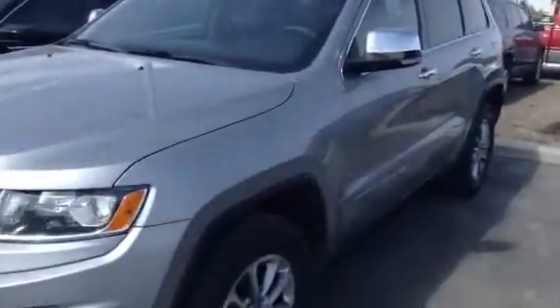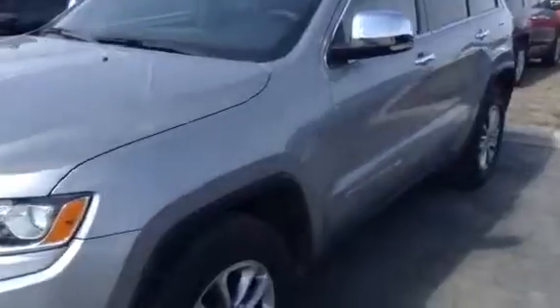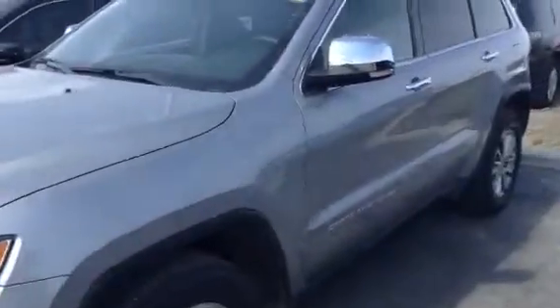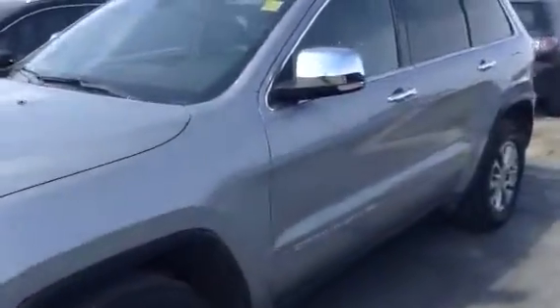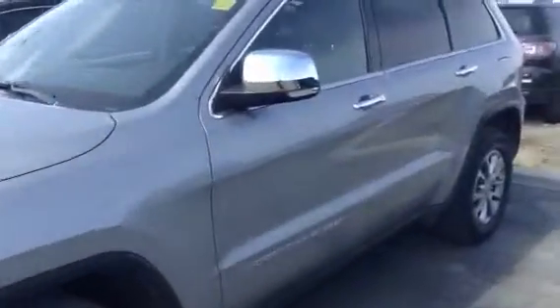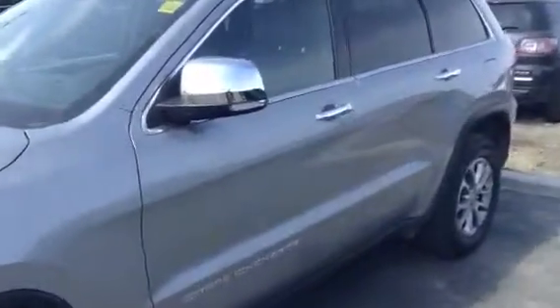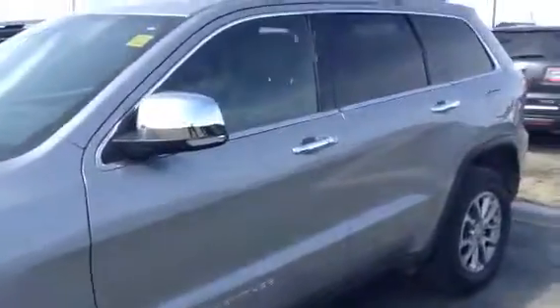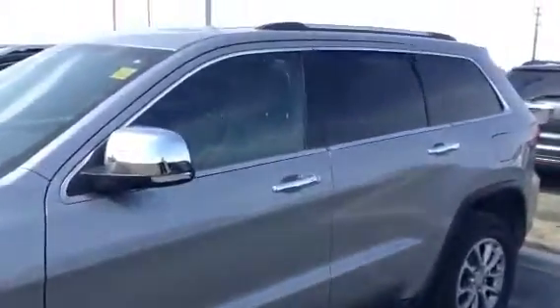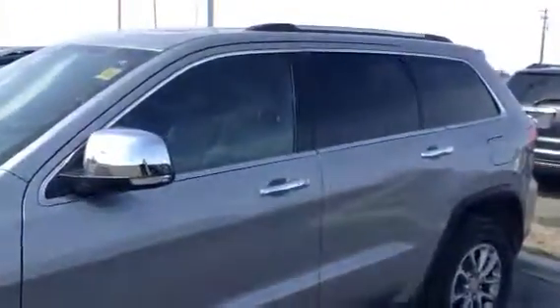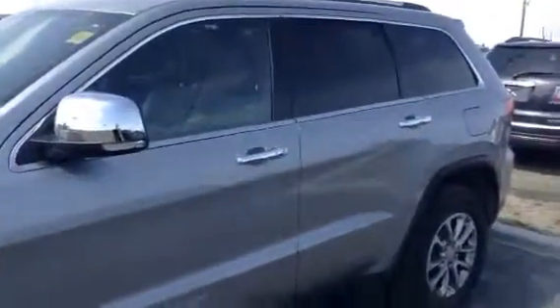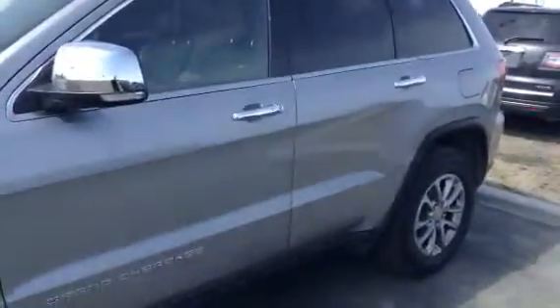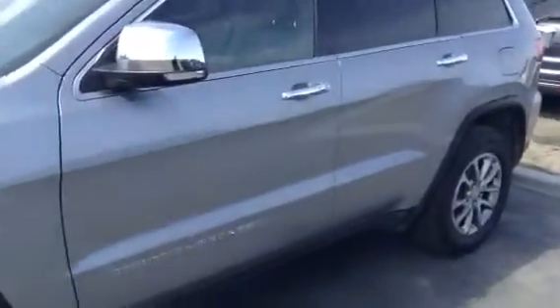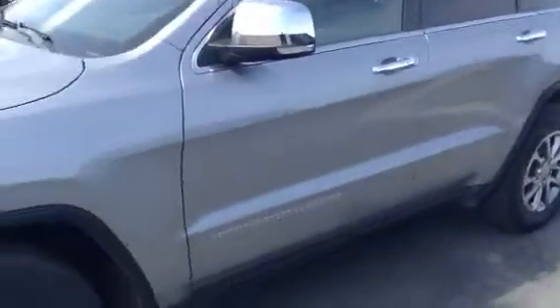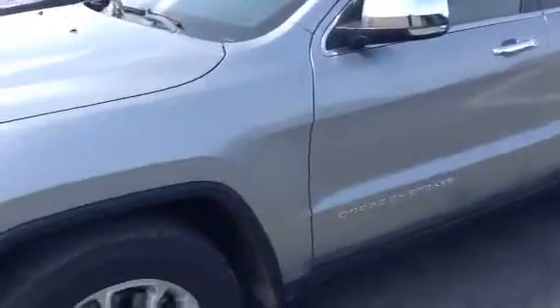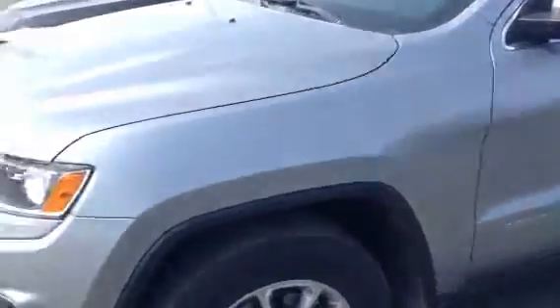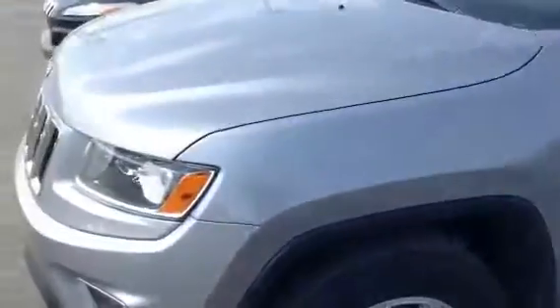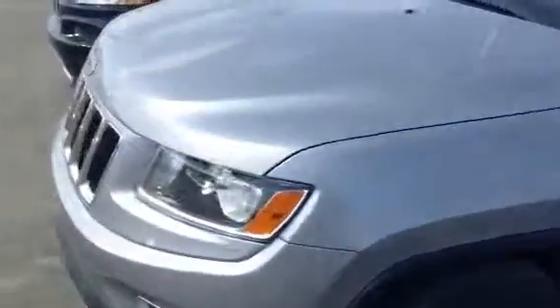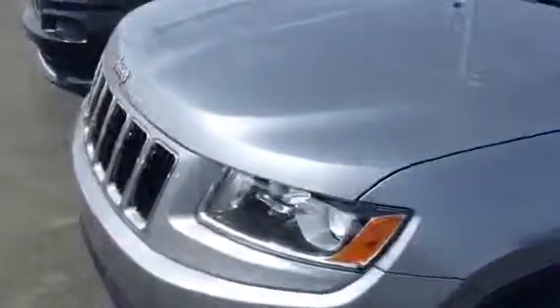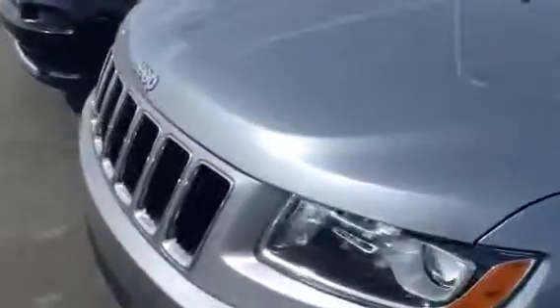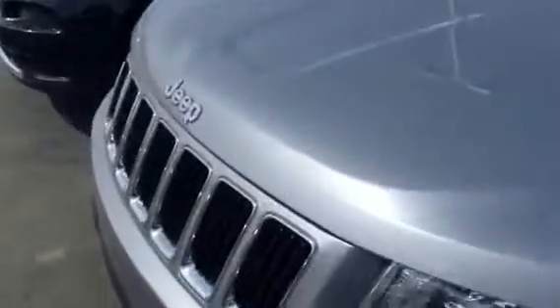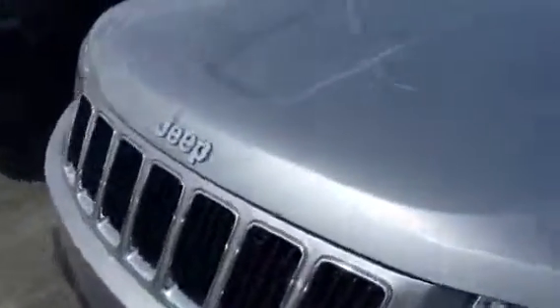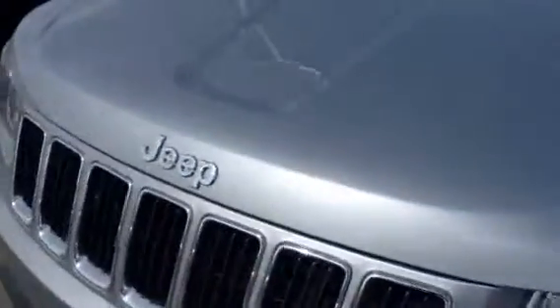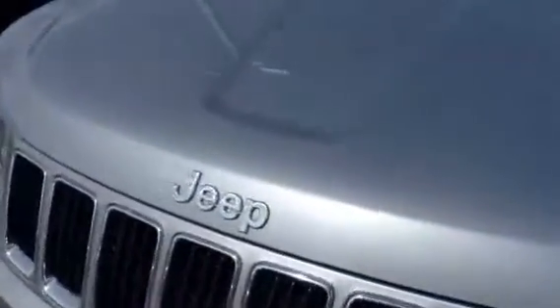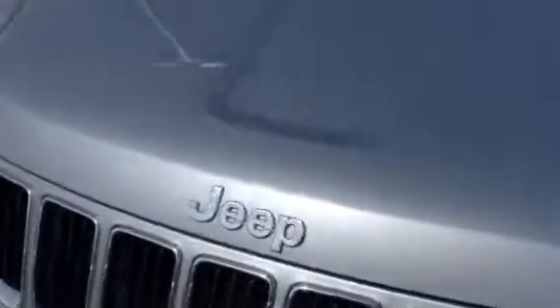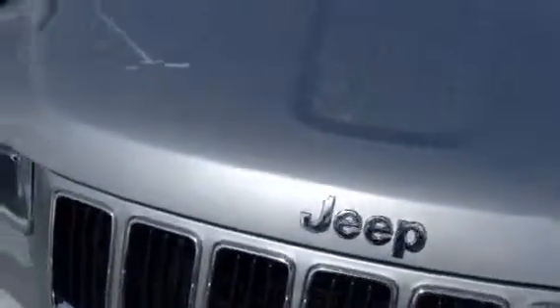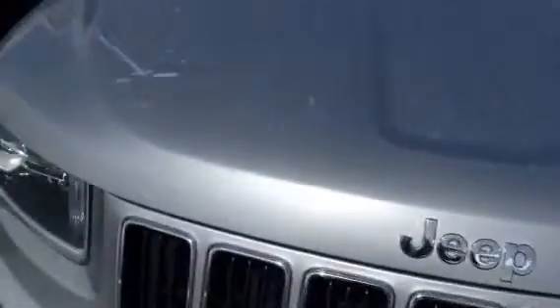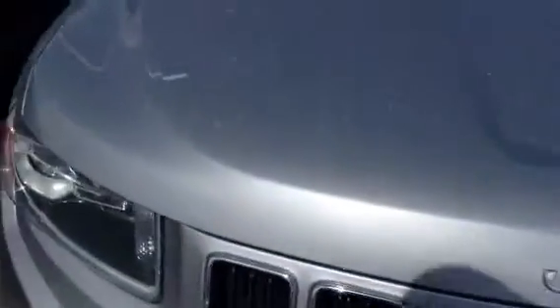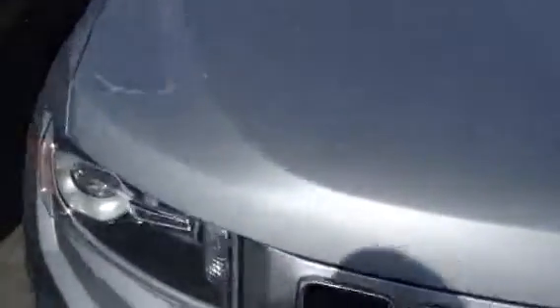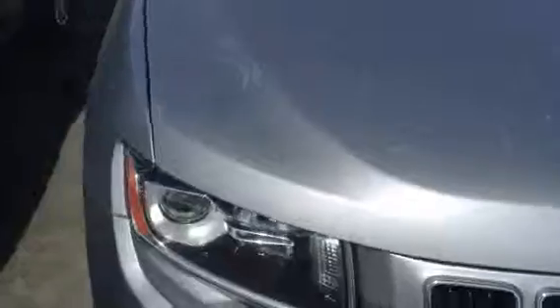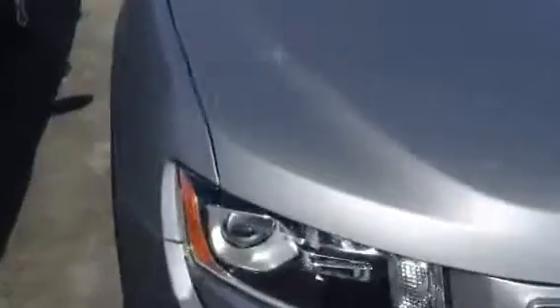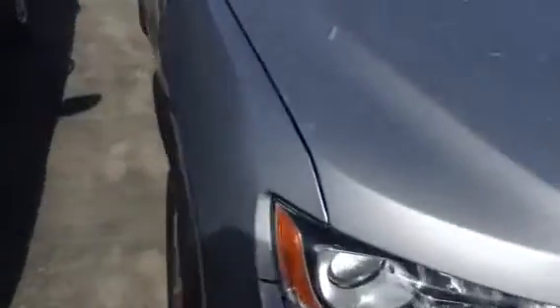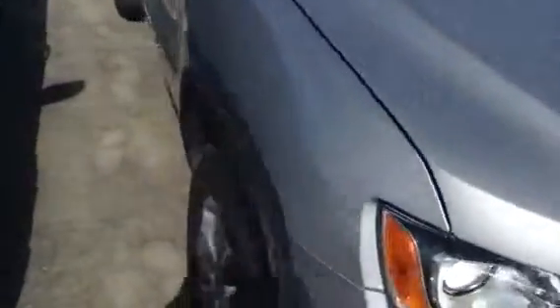Obviously with such low kilometers driven on it and having a clean driving history, there are no dings or dents whatsoever. Basically no blemishes to be found — even on the front here you can see it's very free and clear of rock chips, anything like that.